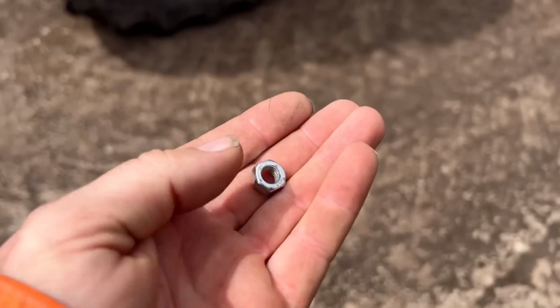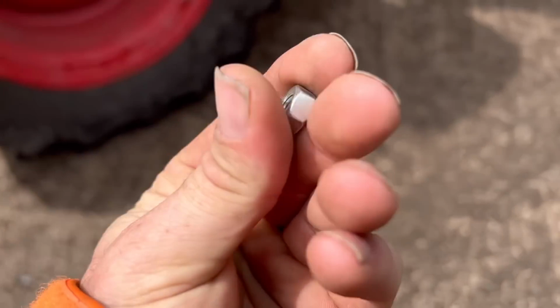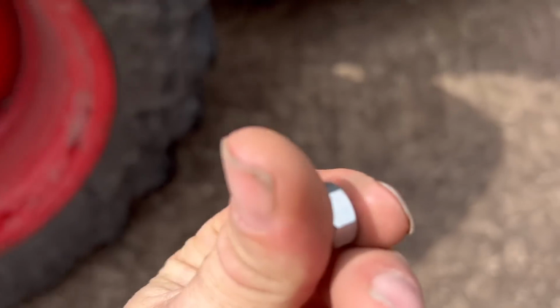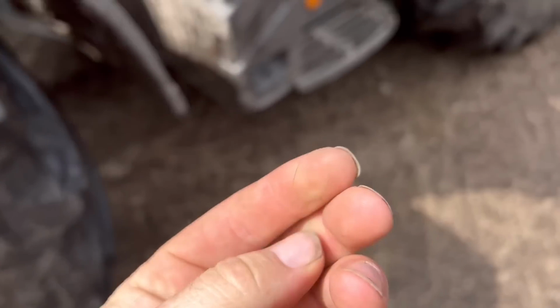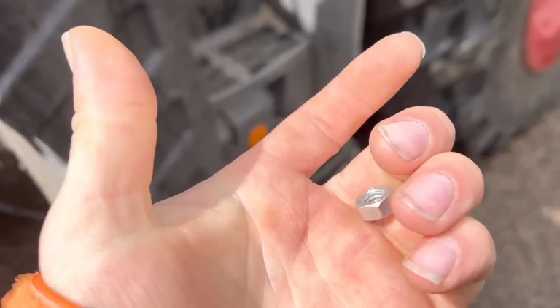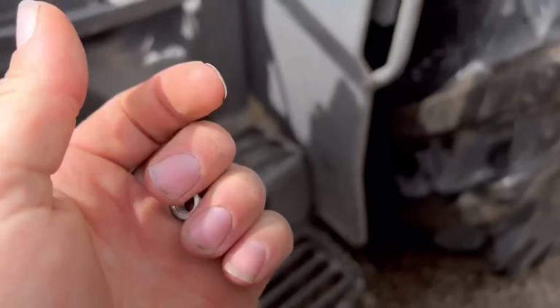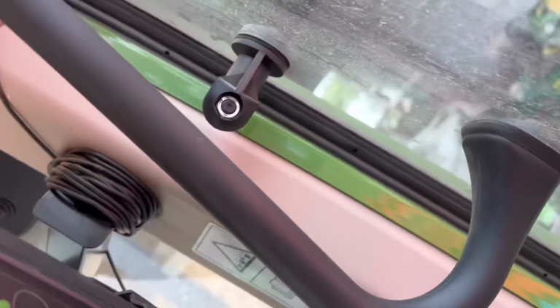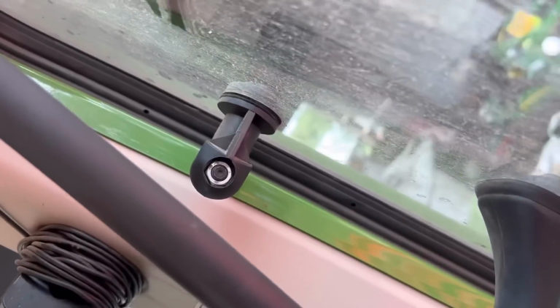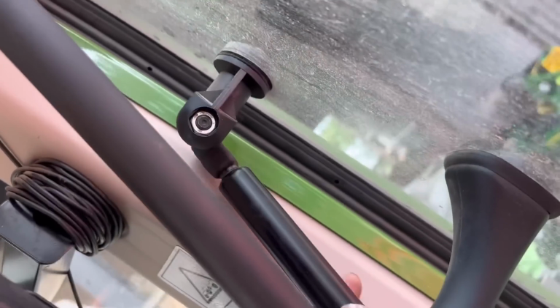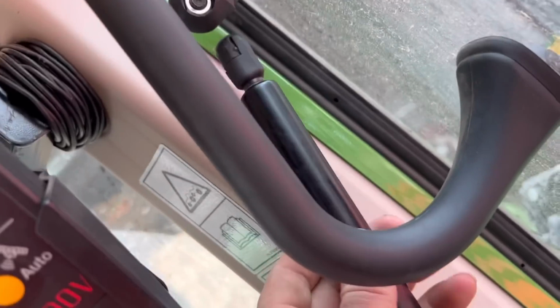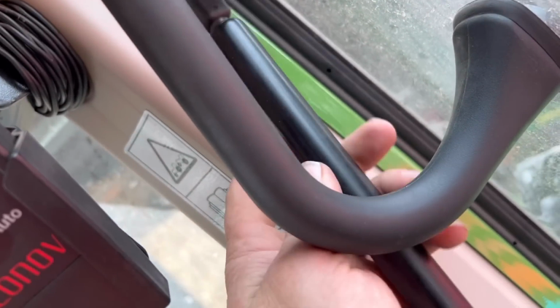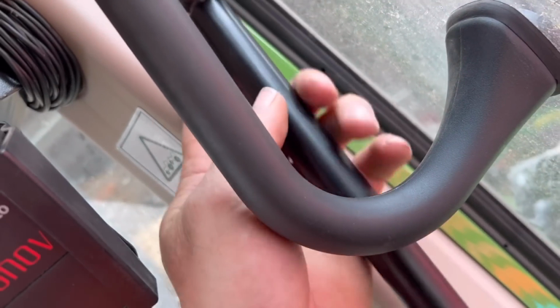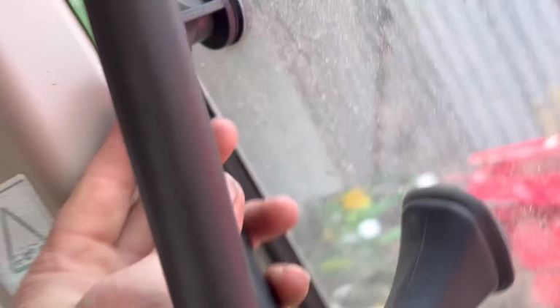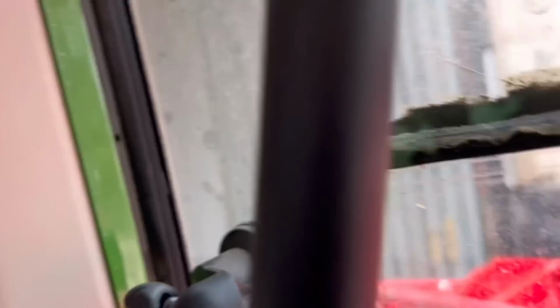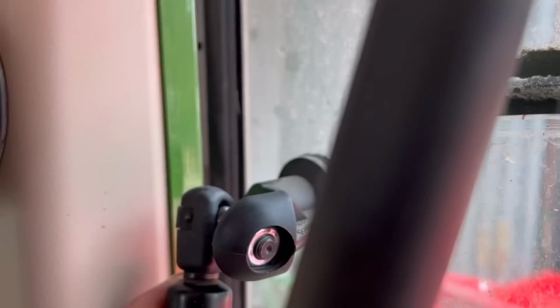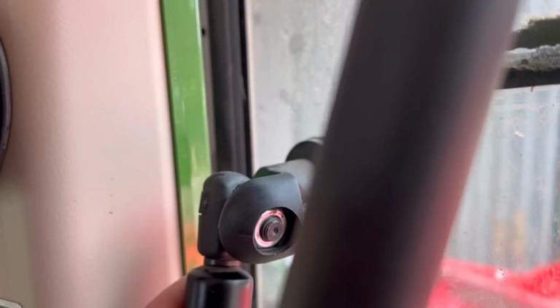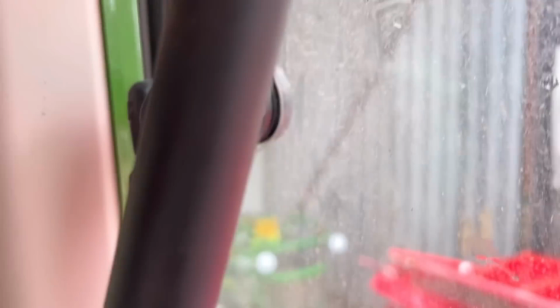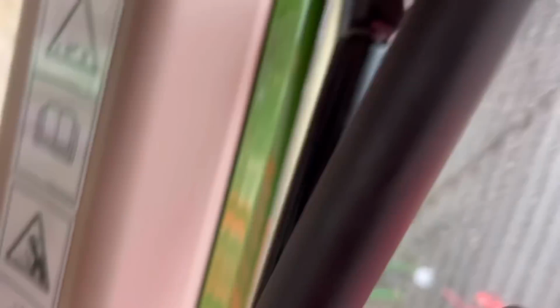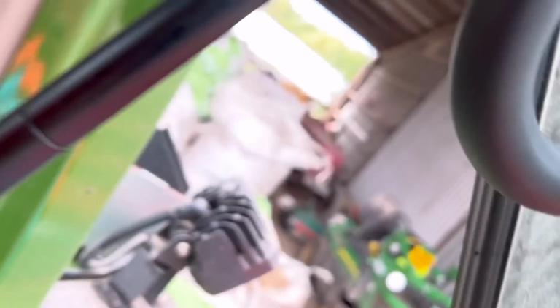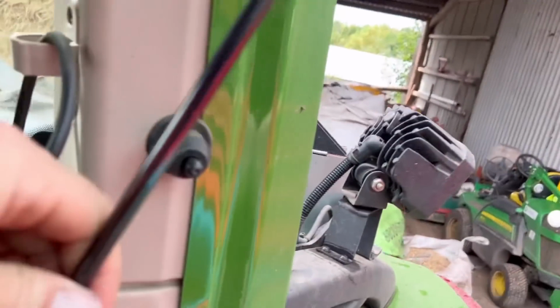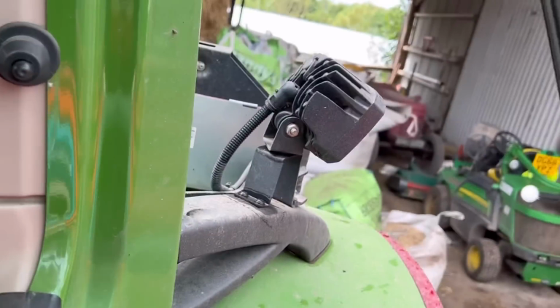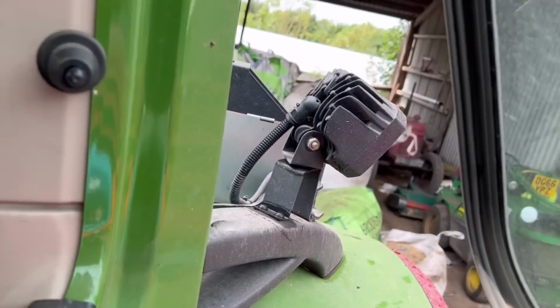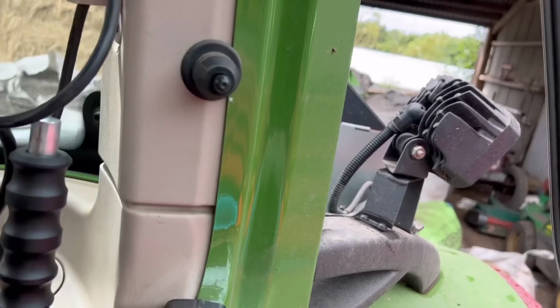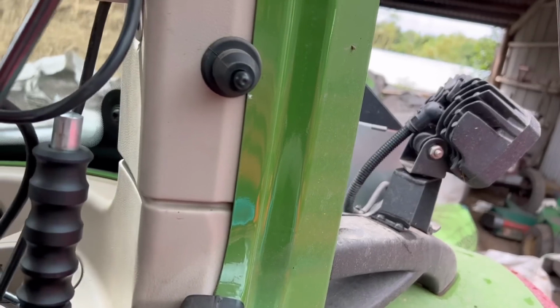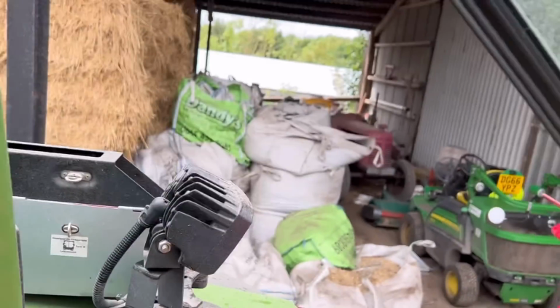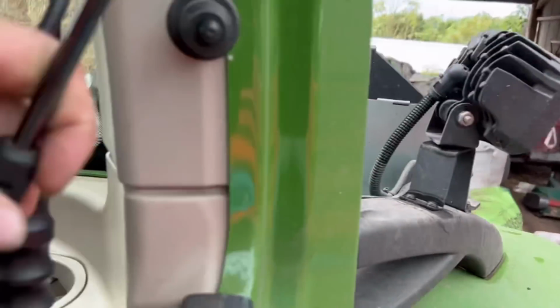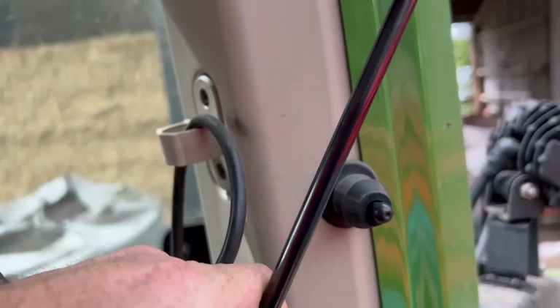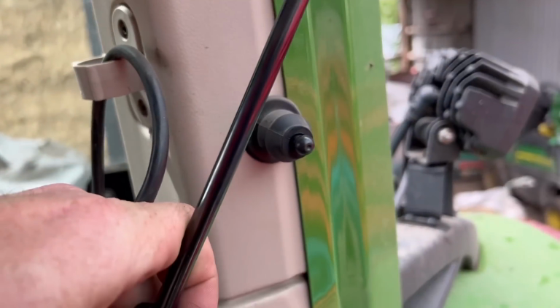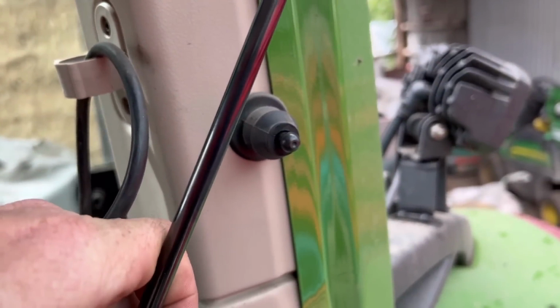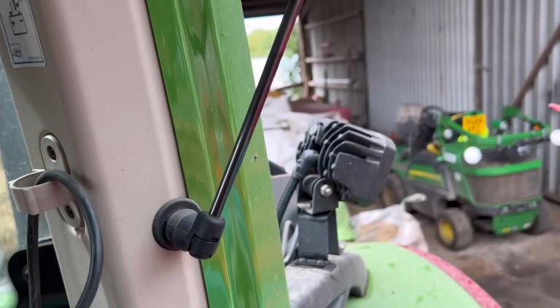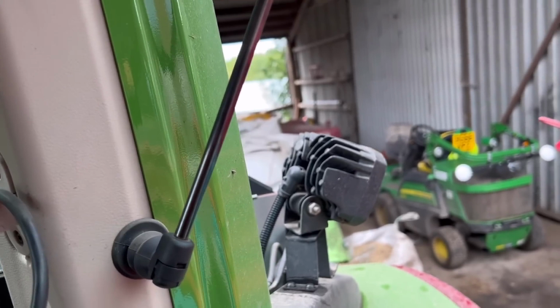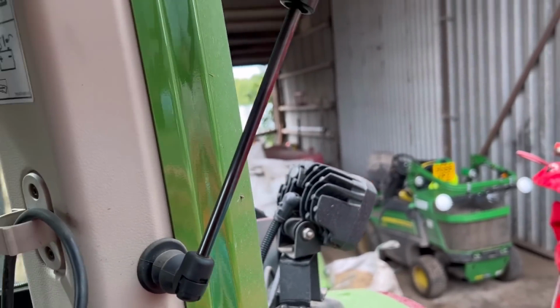We've got a little bit of a hole in the back - there we go, should click on there now hopefully. On the back there we go, and then that opens and we'll click on the bottom one. Can't do it with one hand - there we go, fixed.